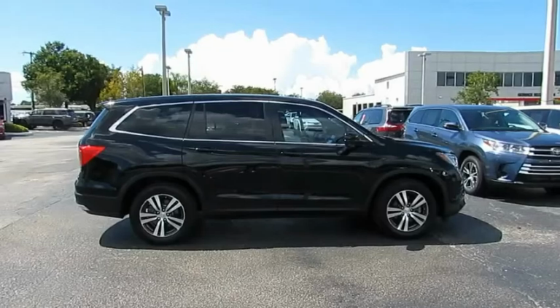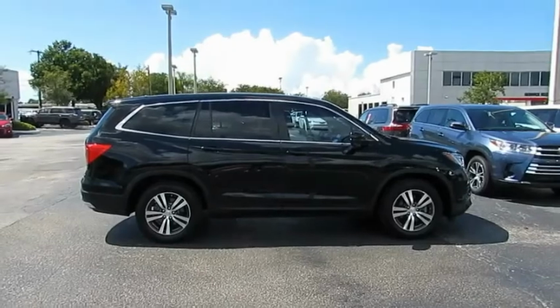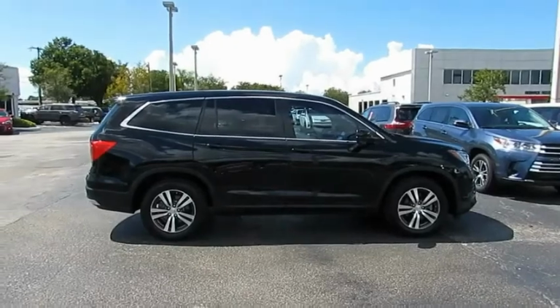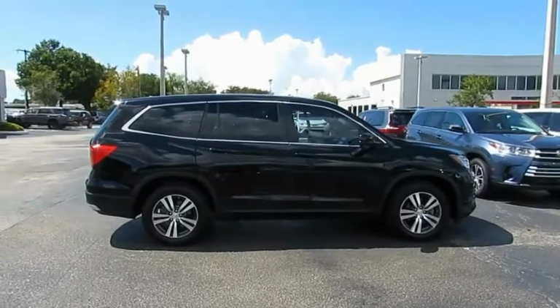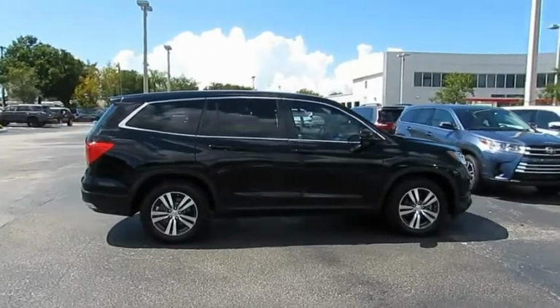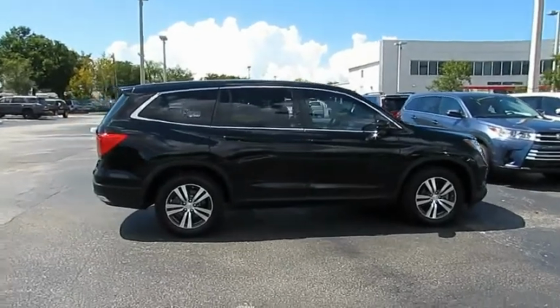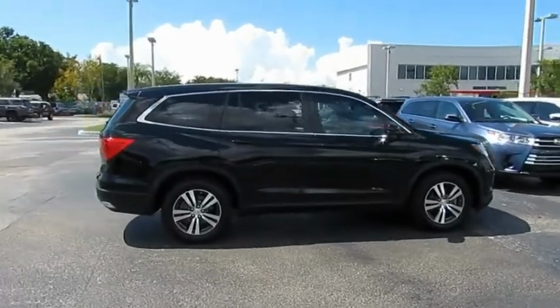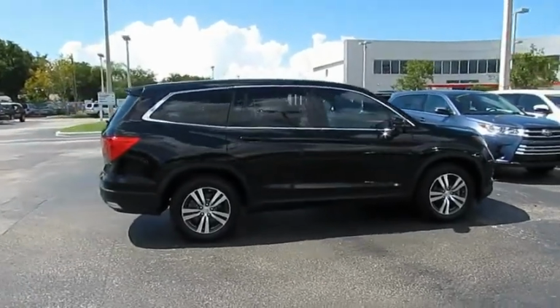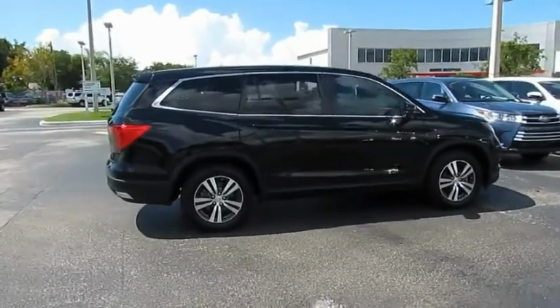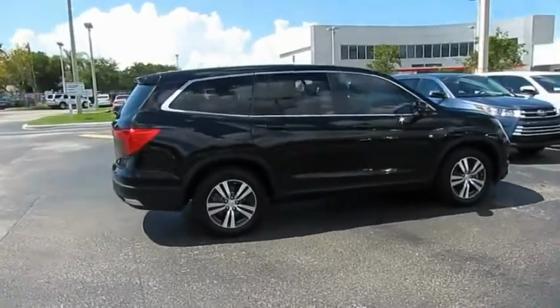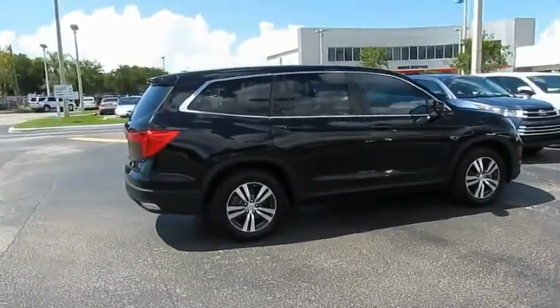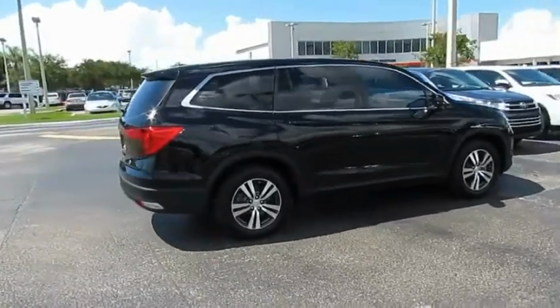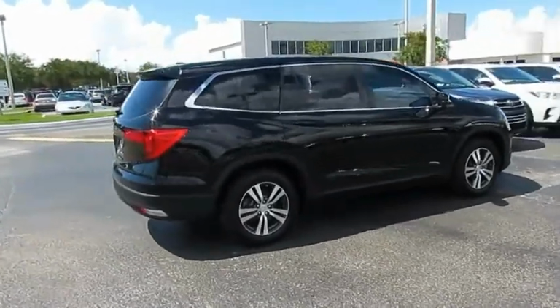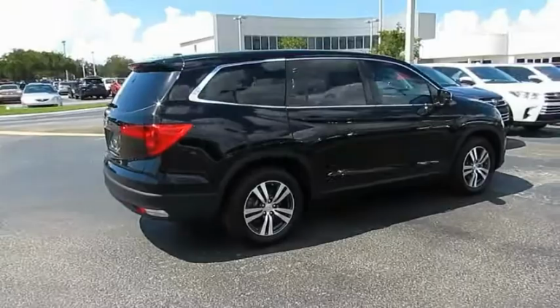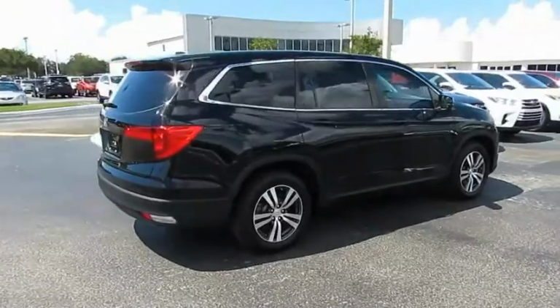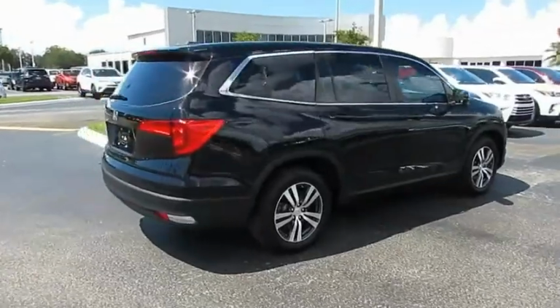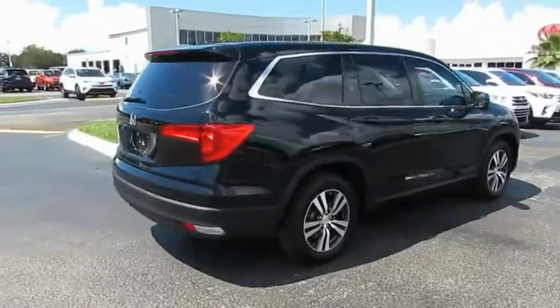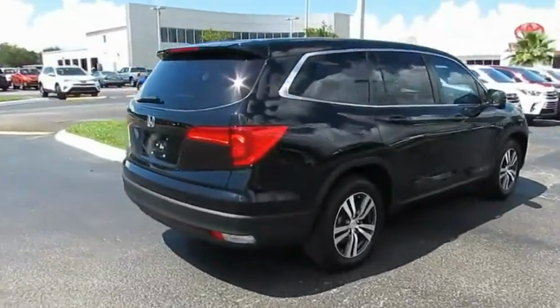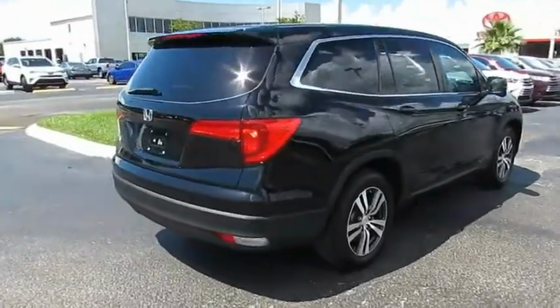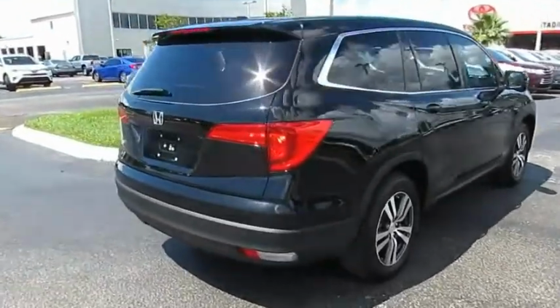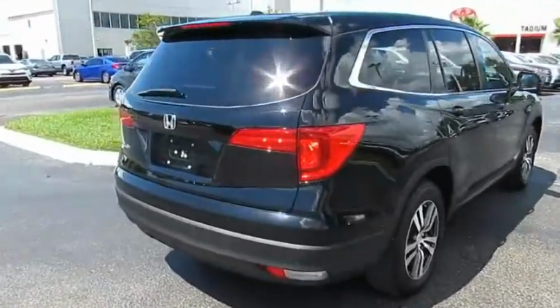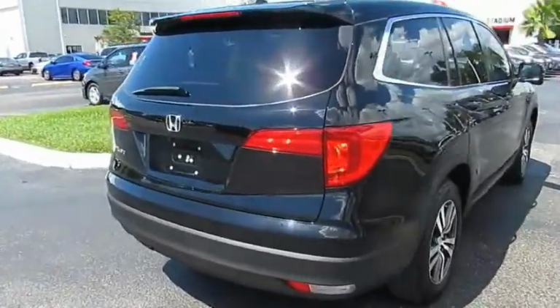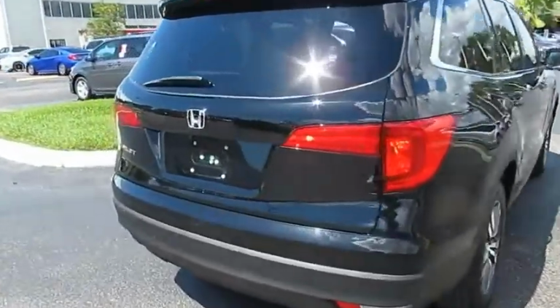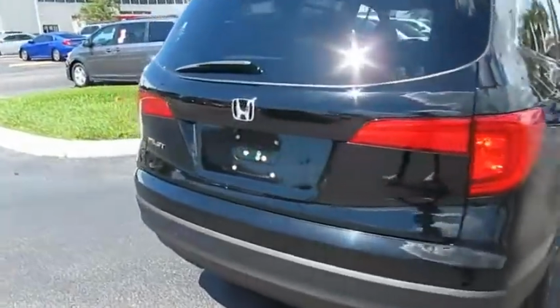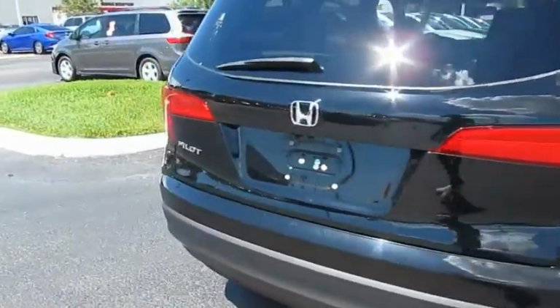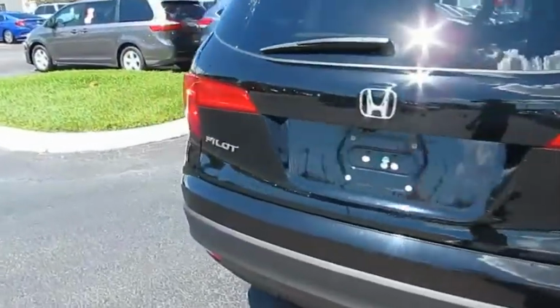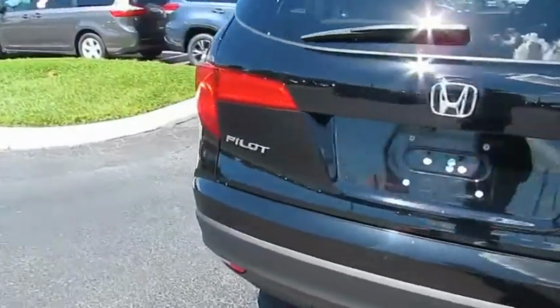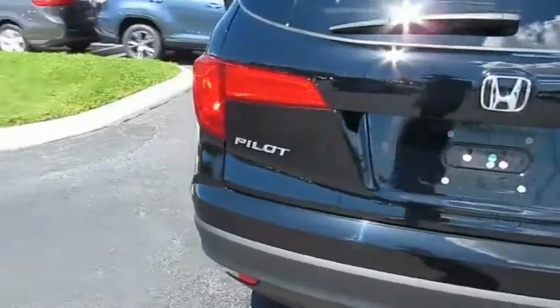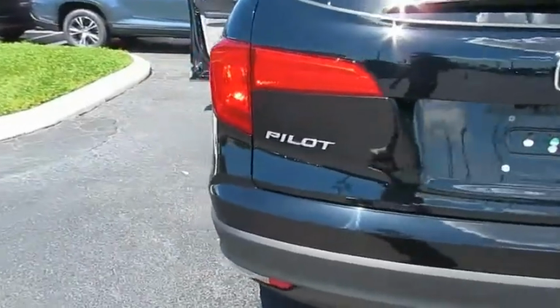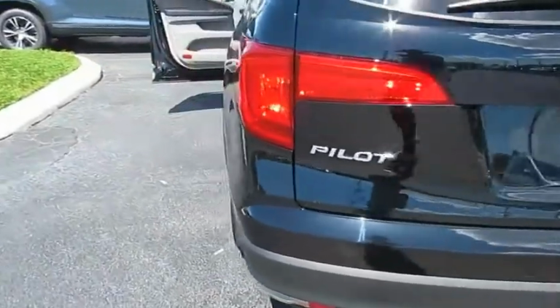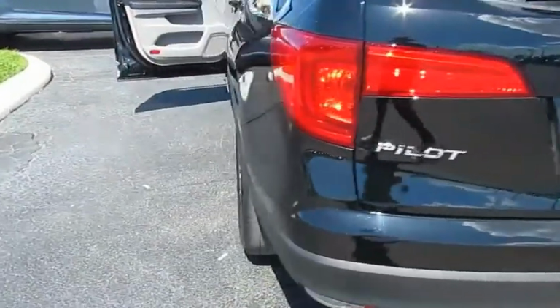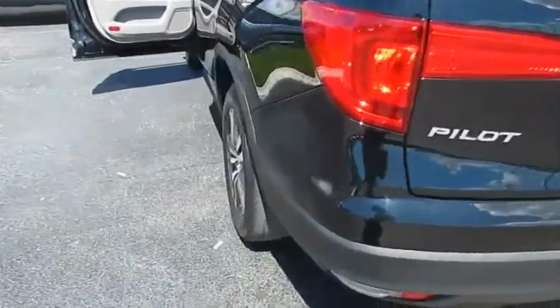Looking for the right vehicle? Check out the 2016 Pilot. Optimal utility. Indulgent interior. Powerful performer. You'll be ready for almost anything in the Honda Pilot.